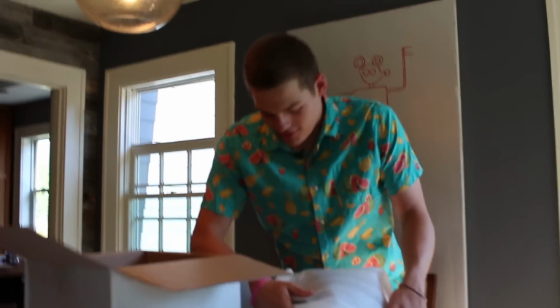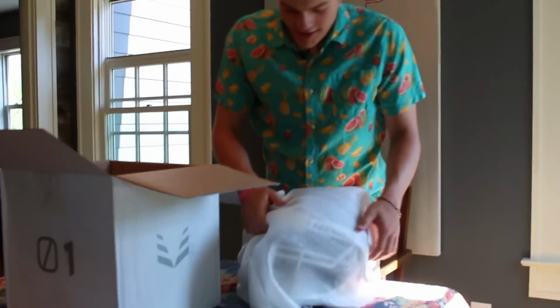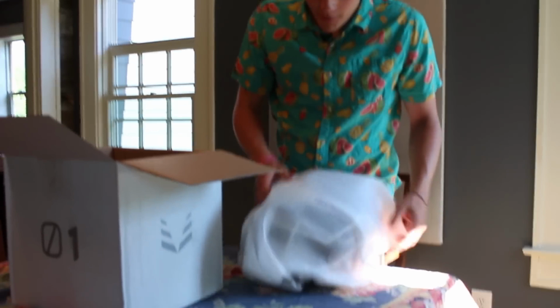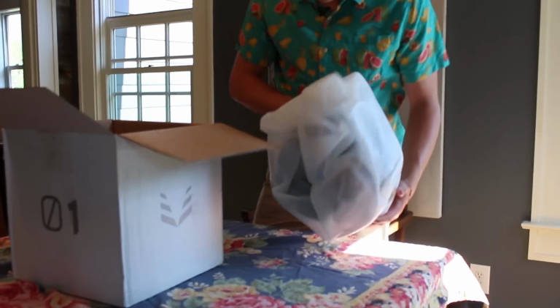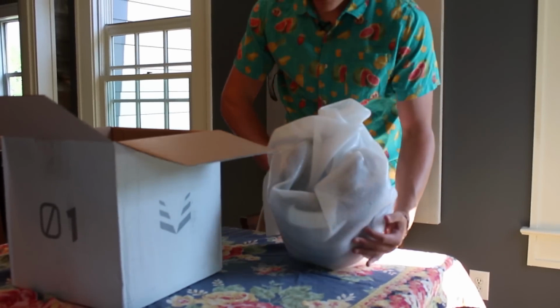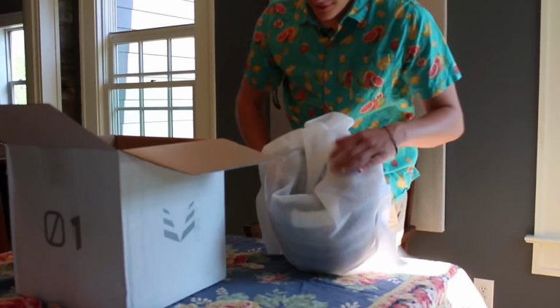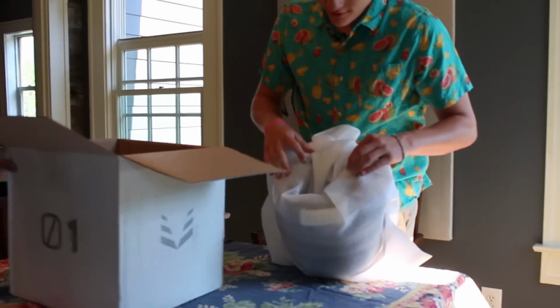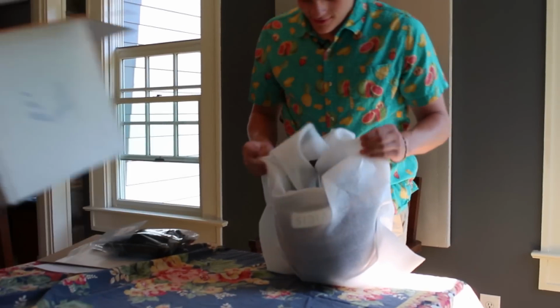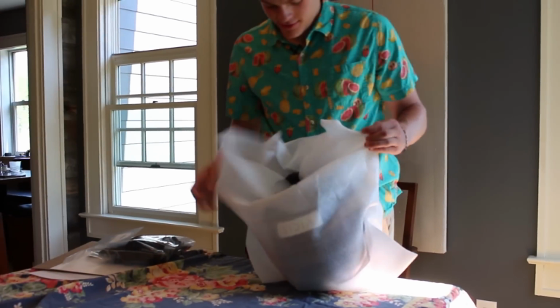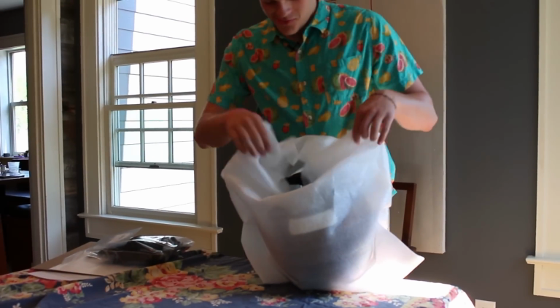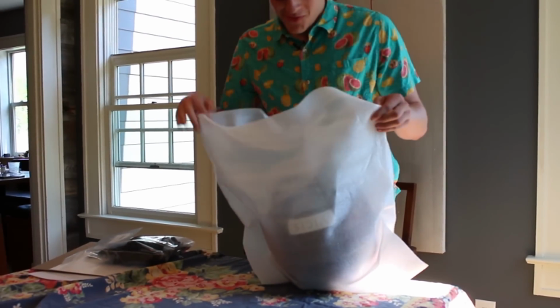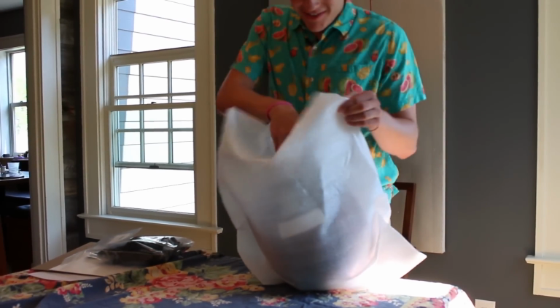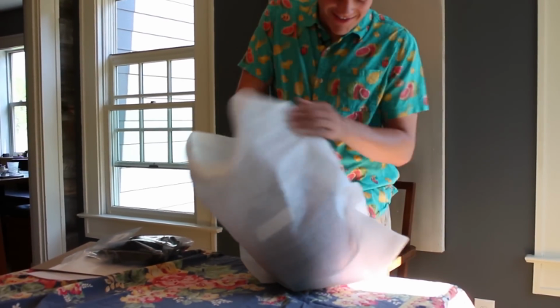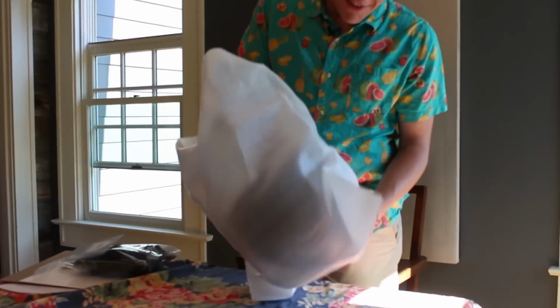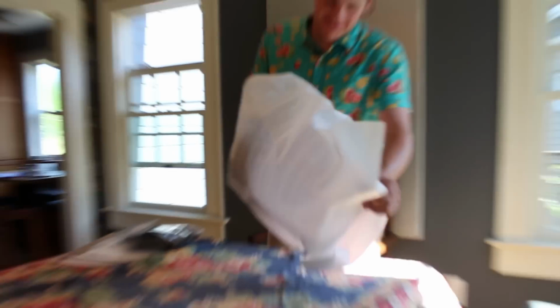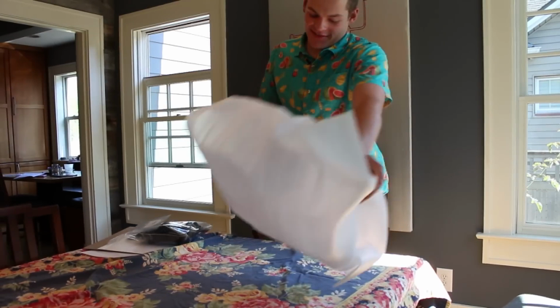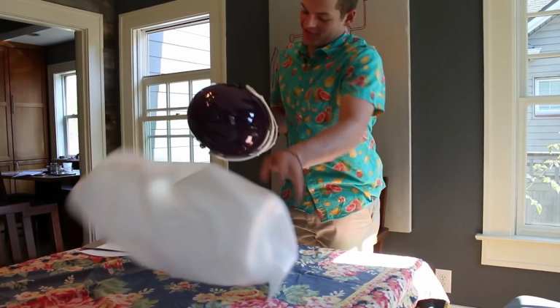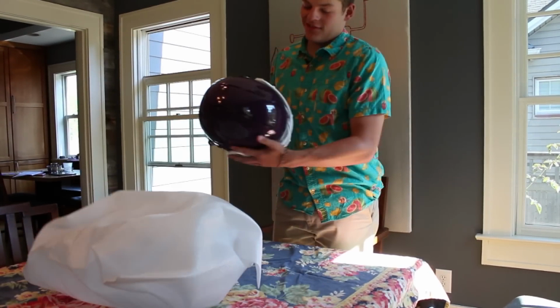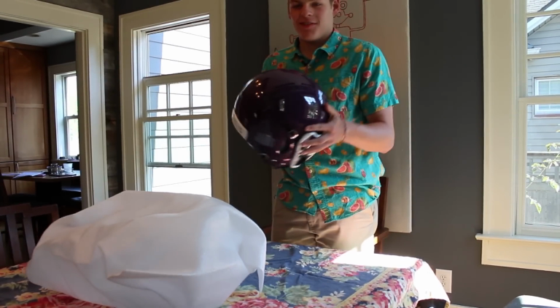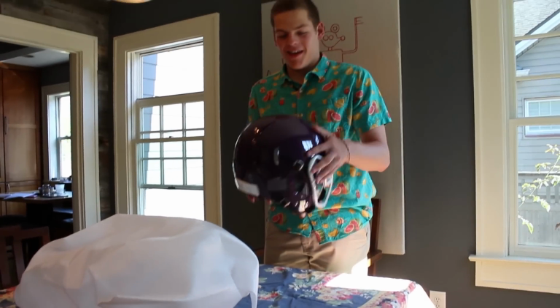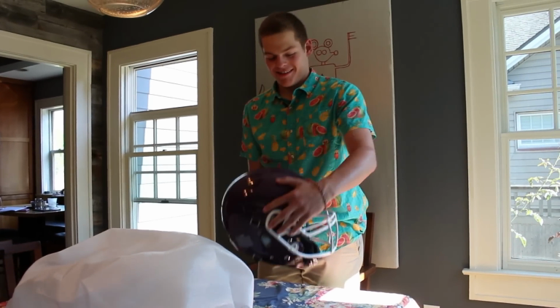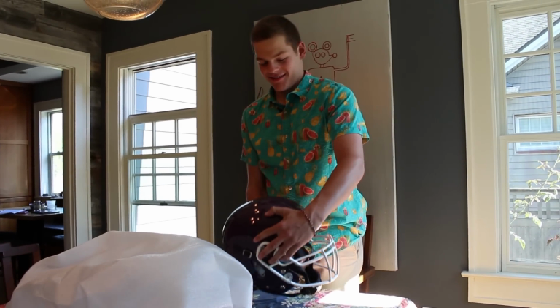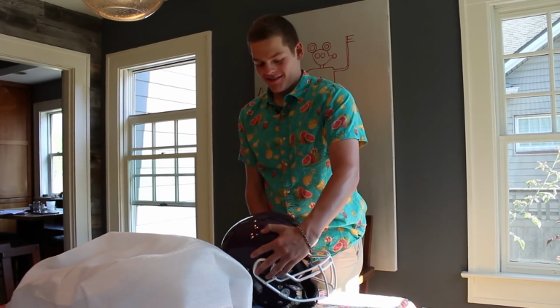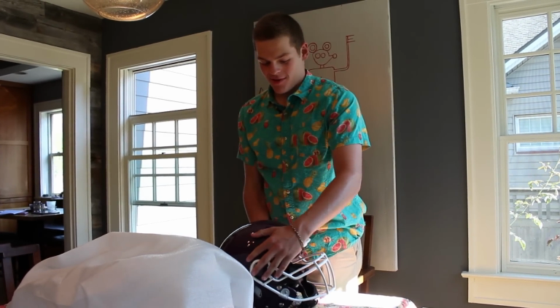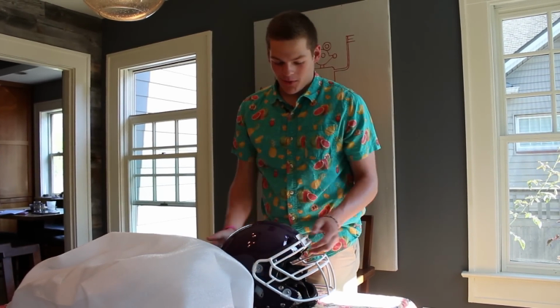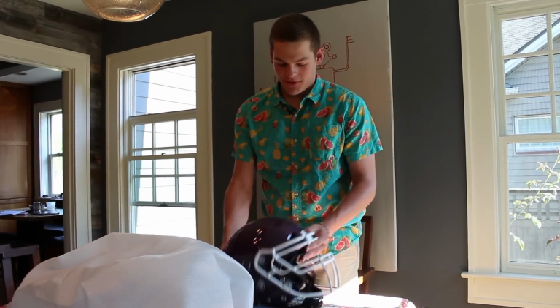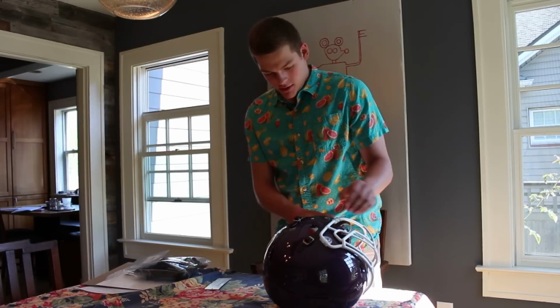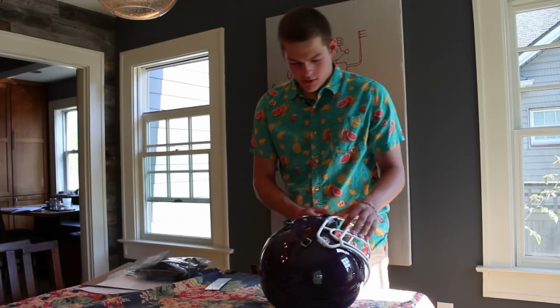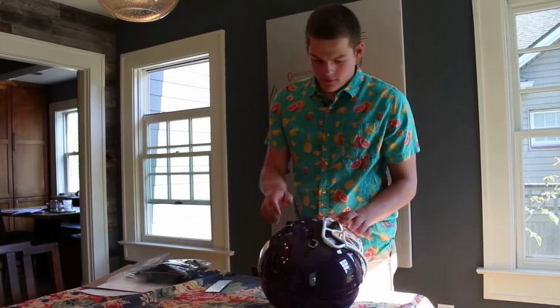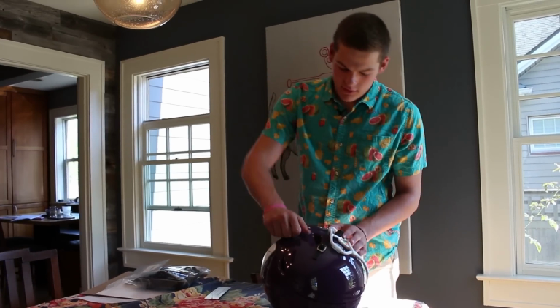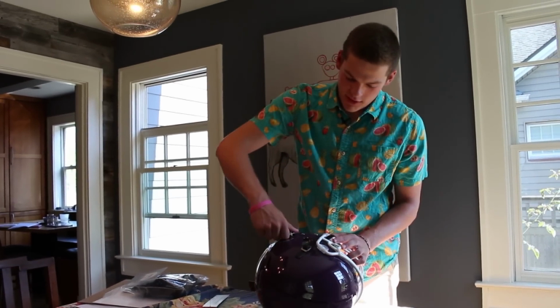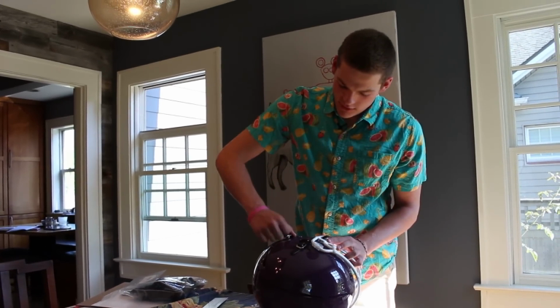Here is the actual helmet. Let's take it out of the packaging. Oh yeah — that's pretty cool. And I'm going to see if I can't put that on.